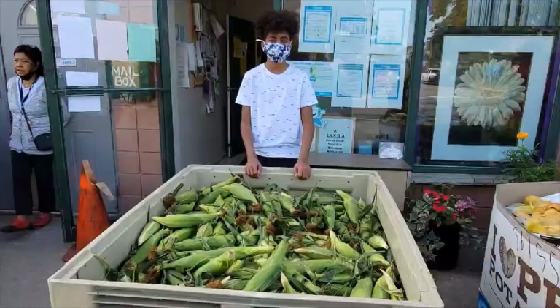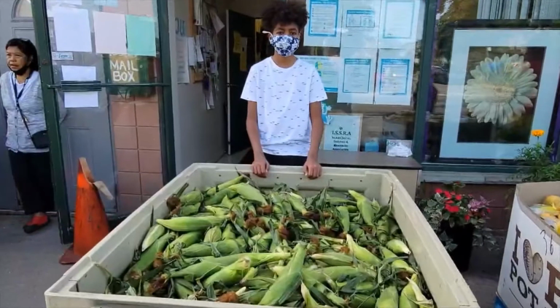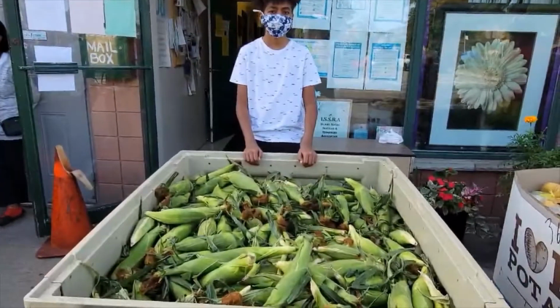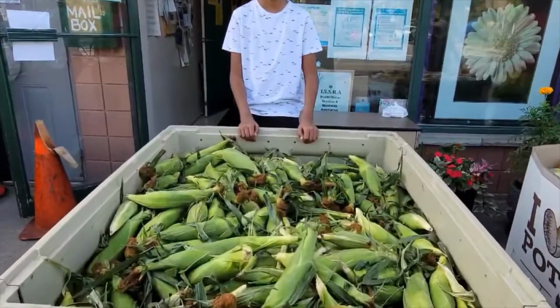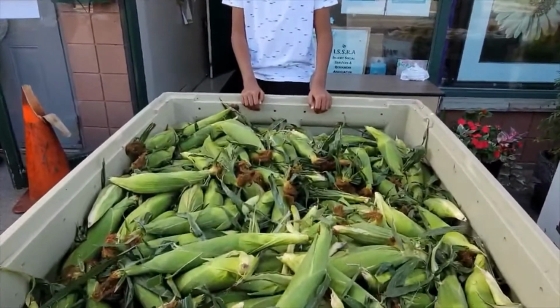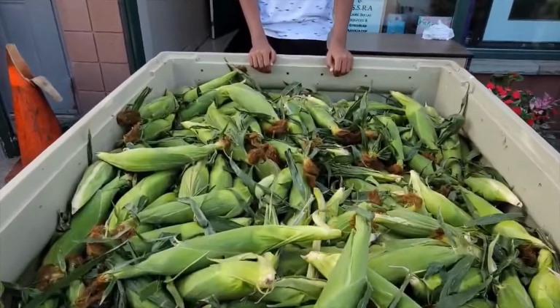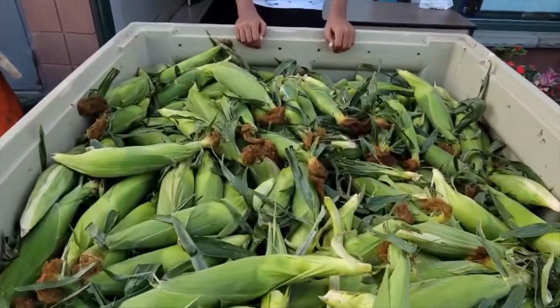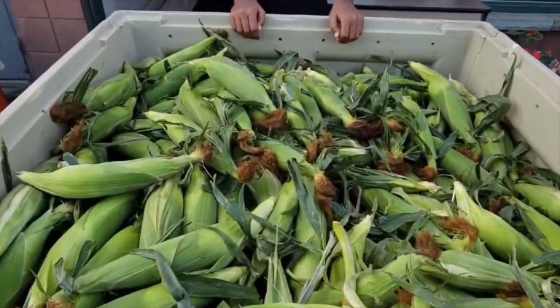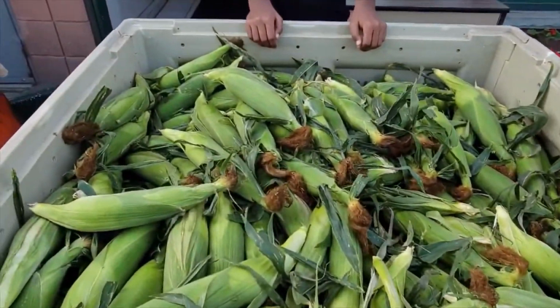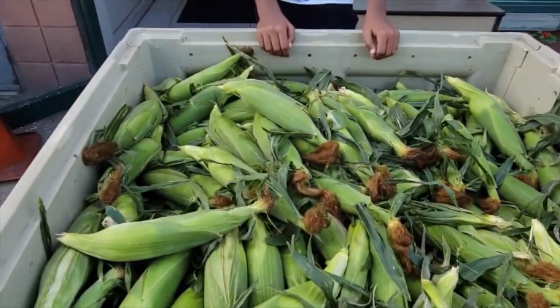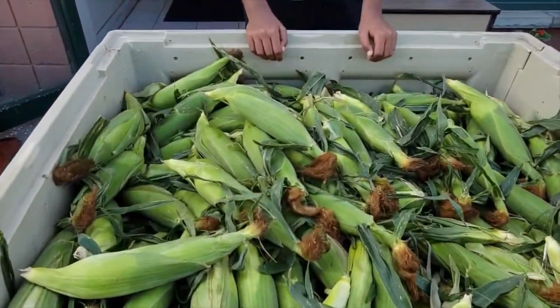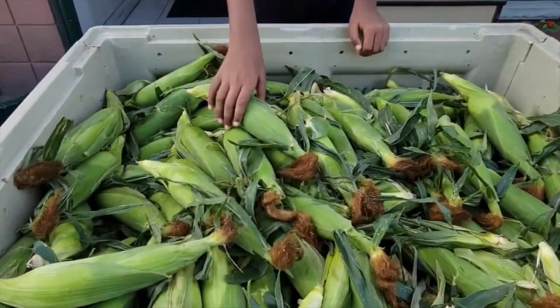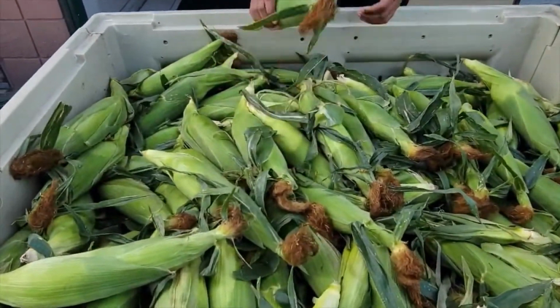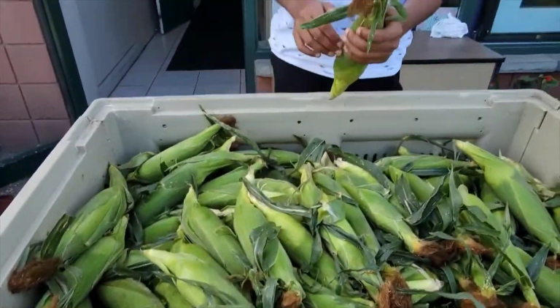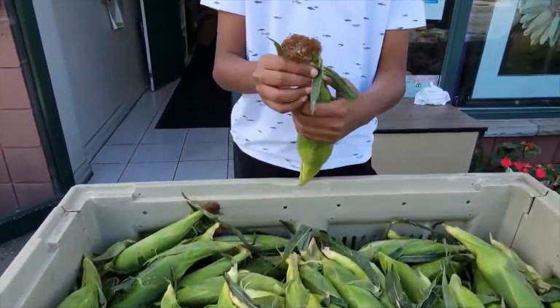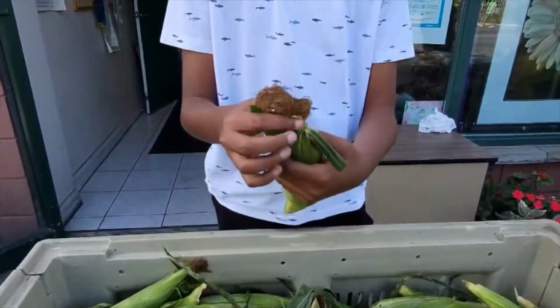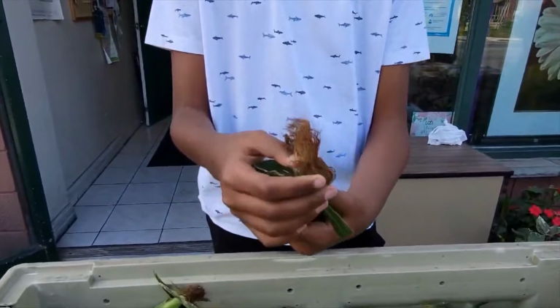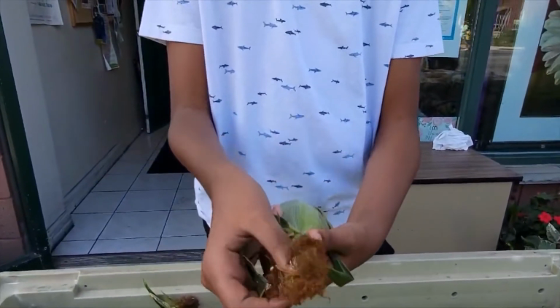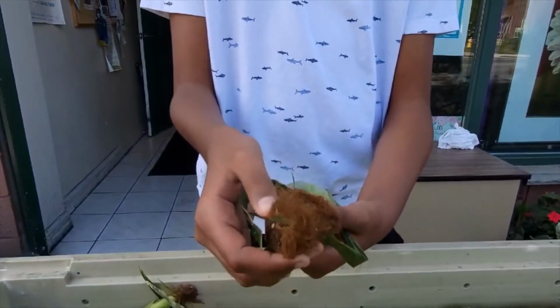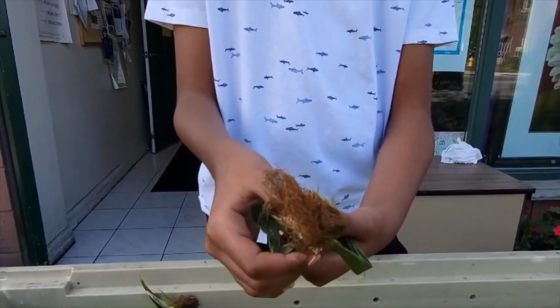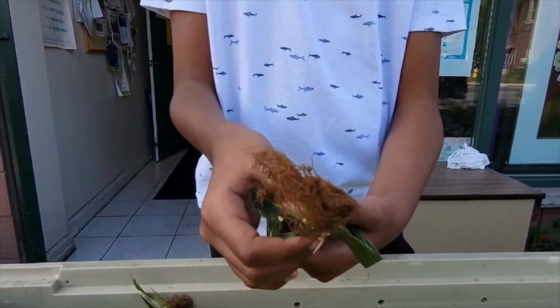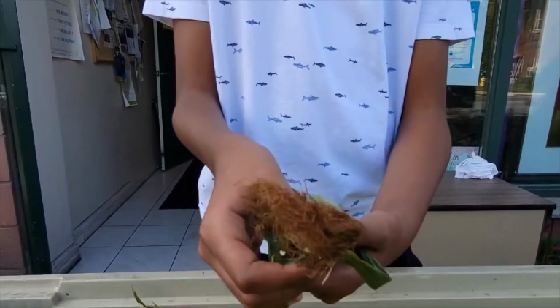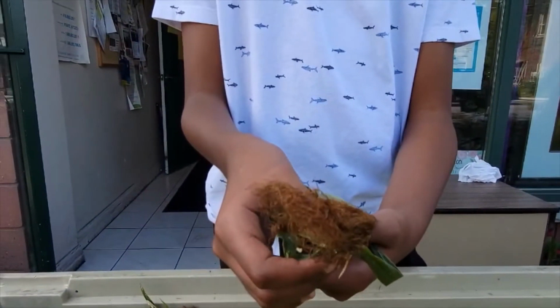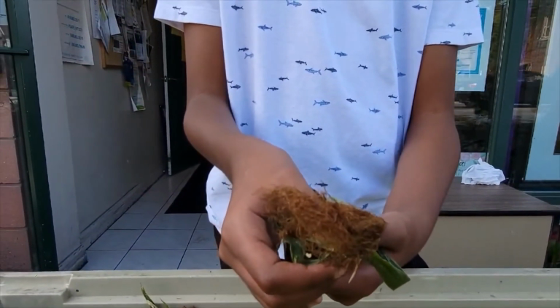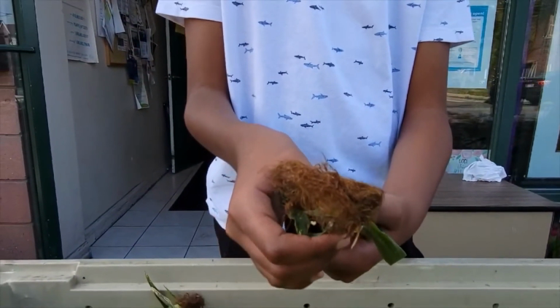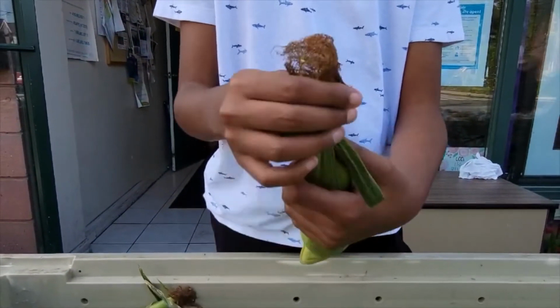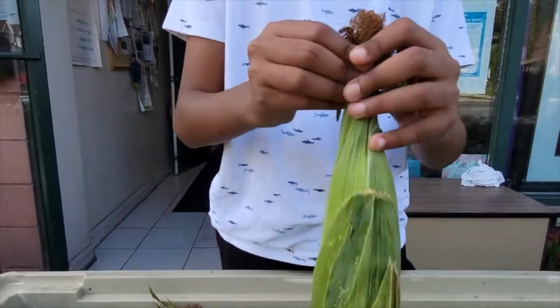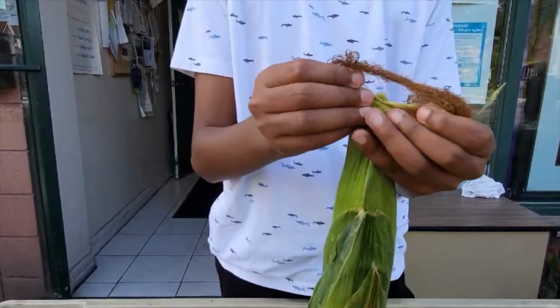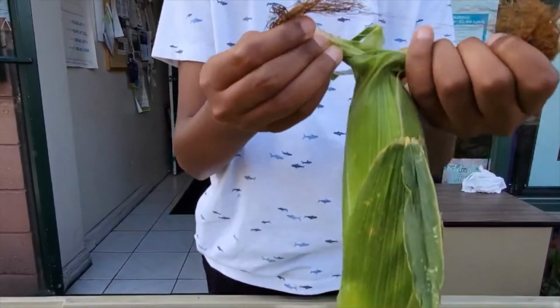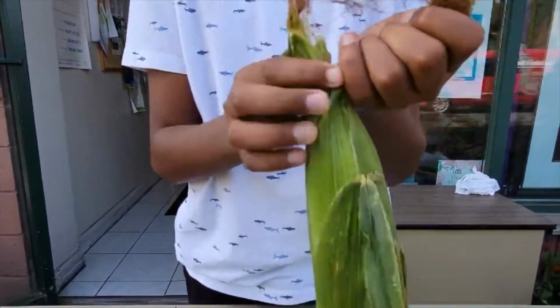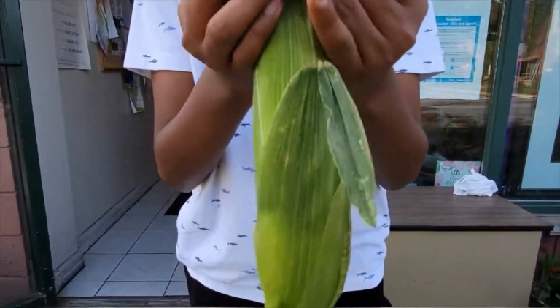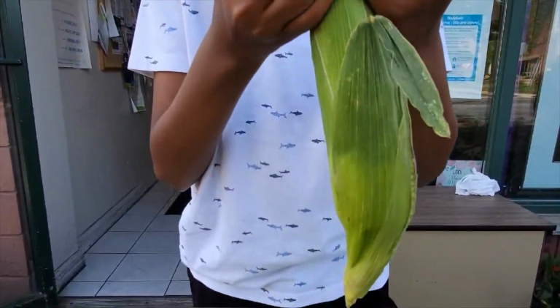Yes, here is a corn on the cup. The best way to check if the corn is good depends on the moustache. It has to be a brown one. We call it moustache. Let's see if it's correct or not.